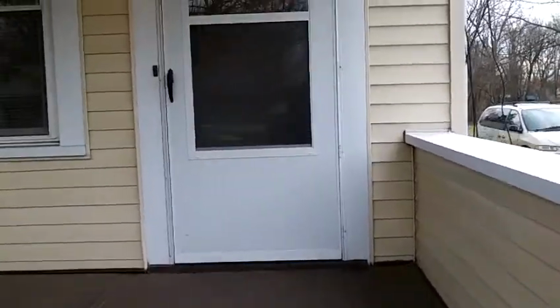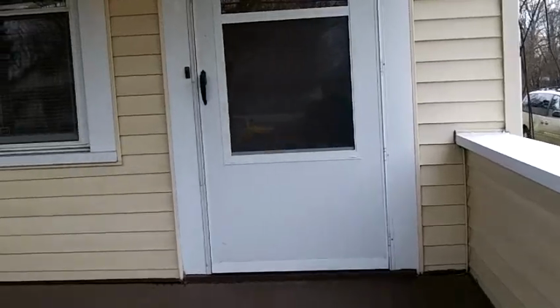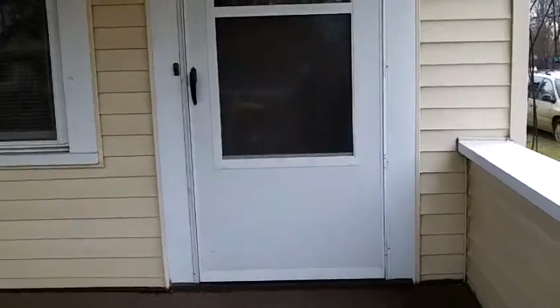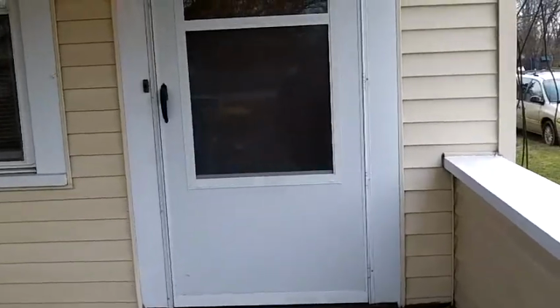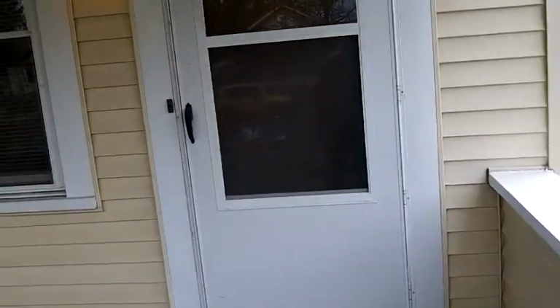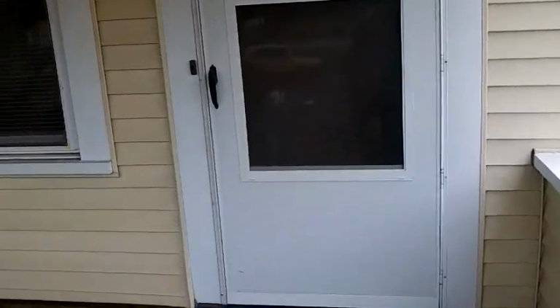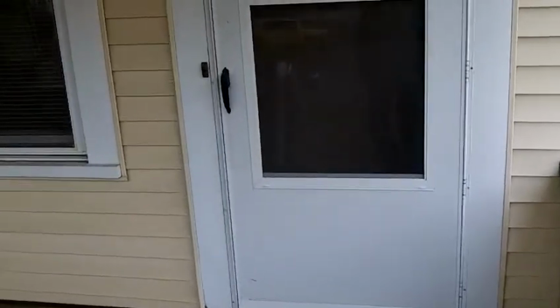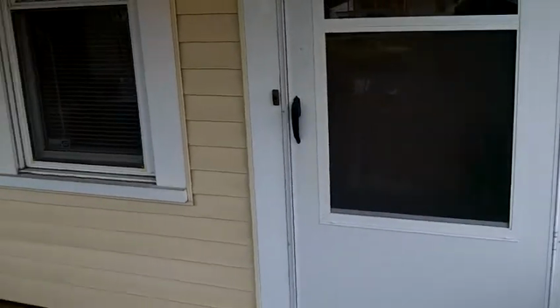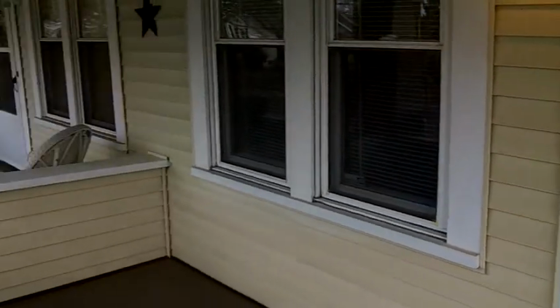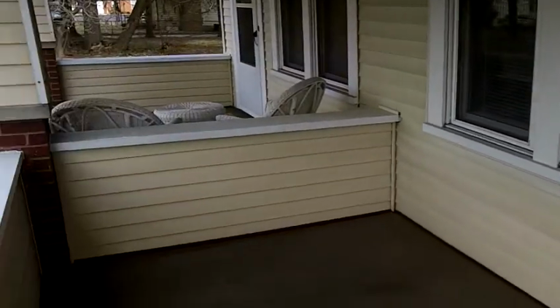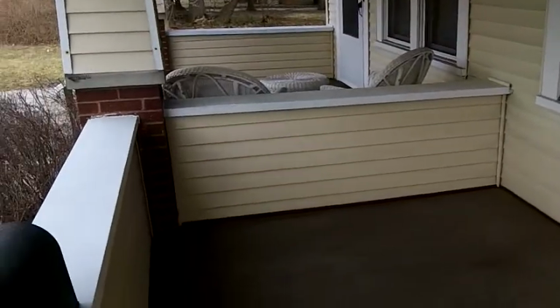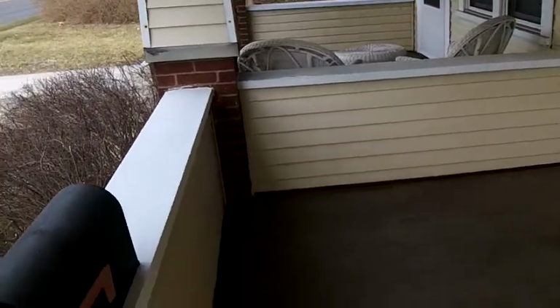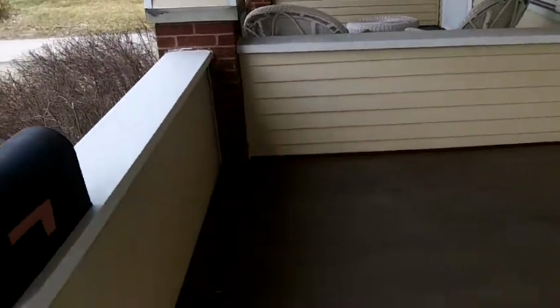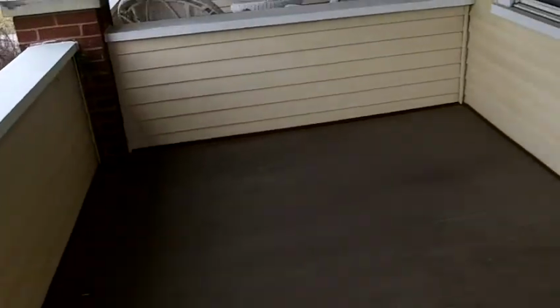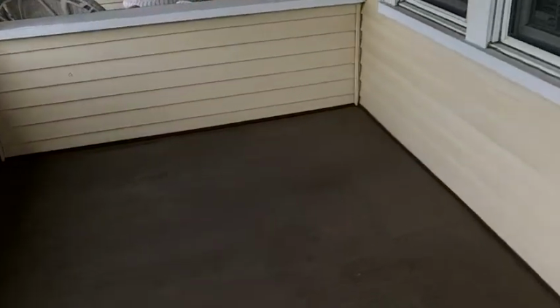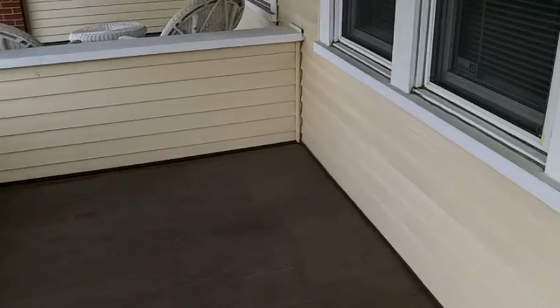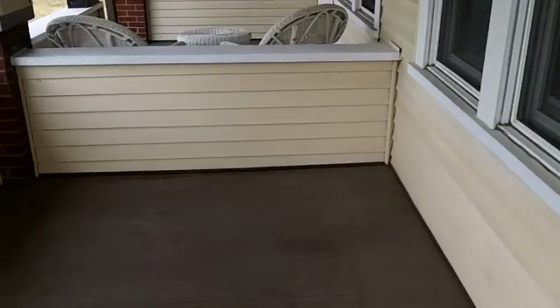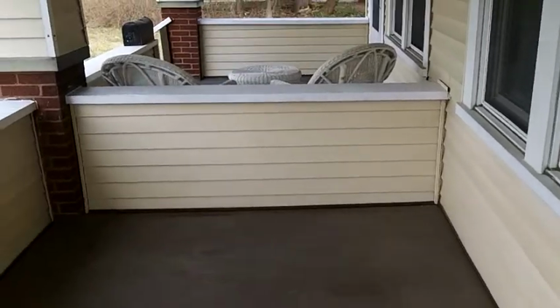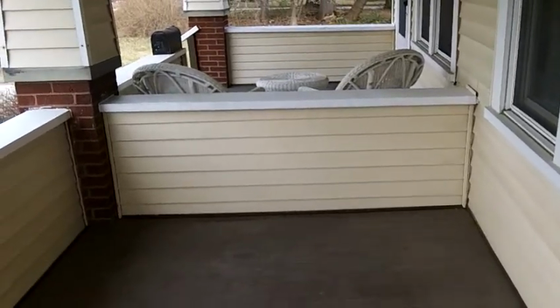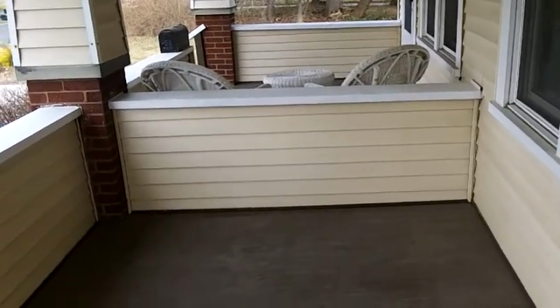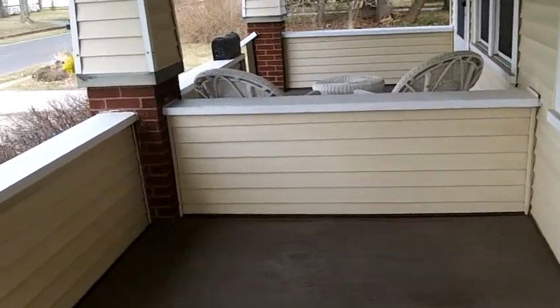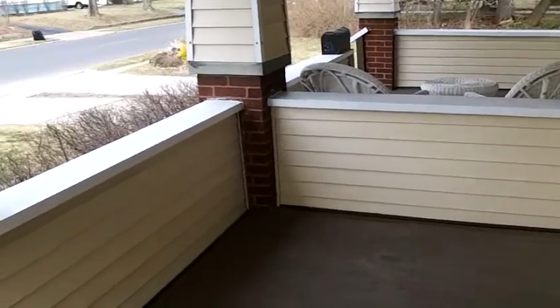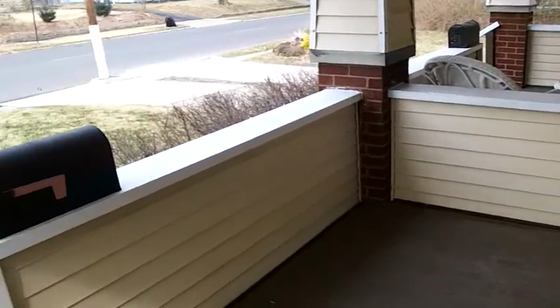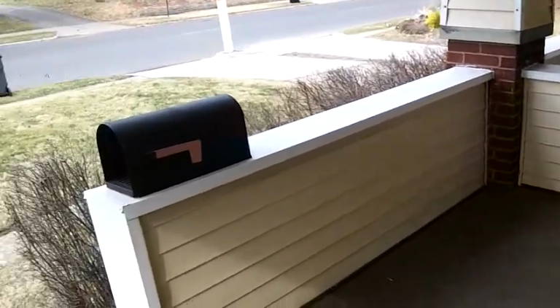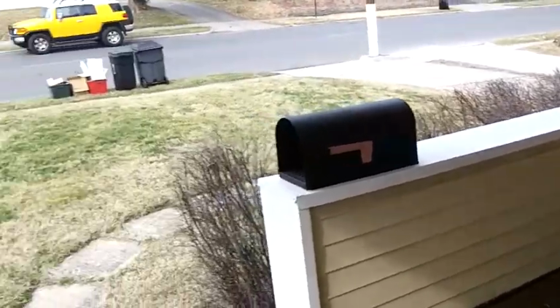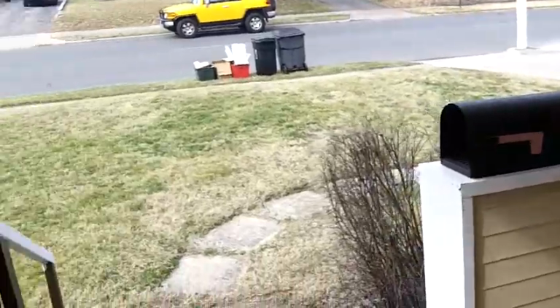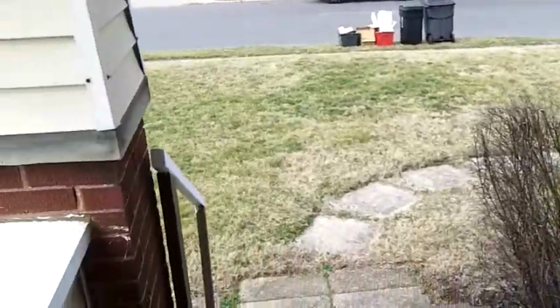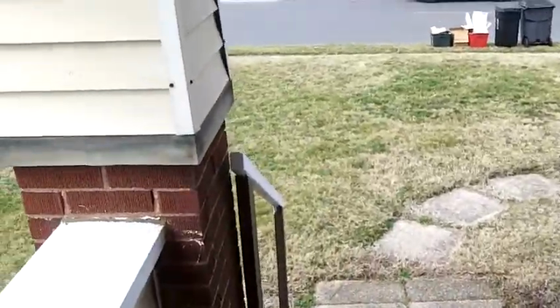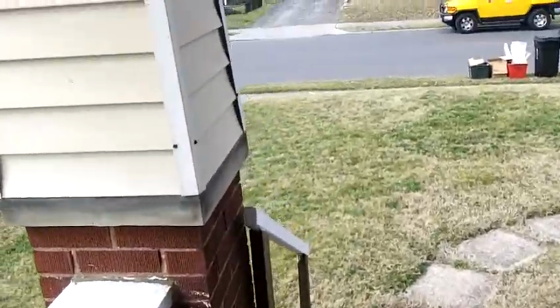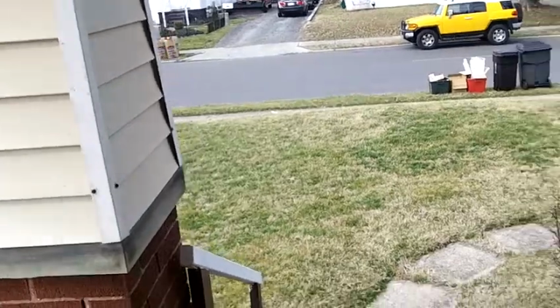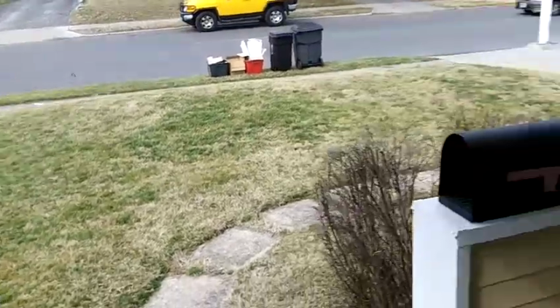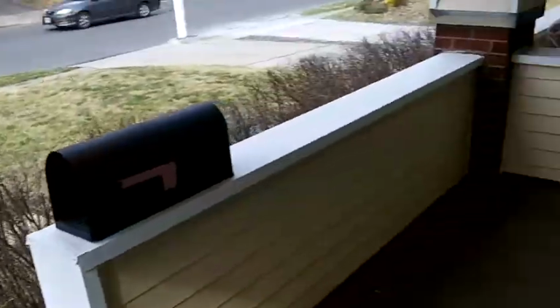The front porch of this property is a really nice sized front porch, plenty of space — a couple of chairs and a table — sit on the front porch and relax after the day at work.